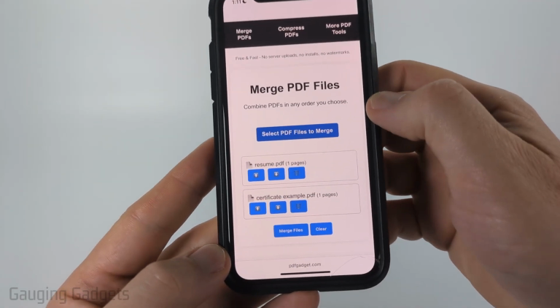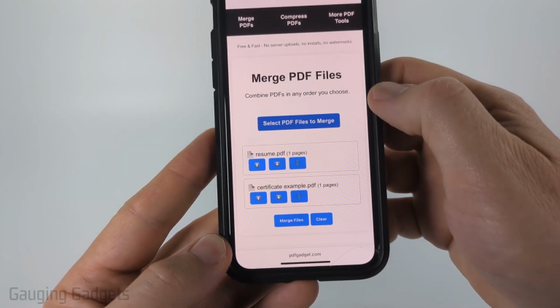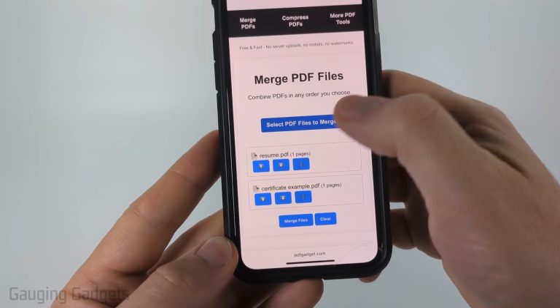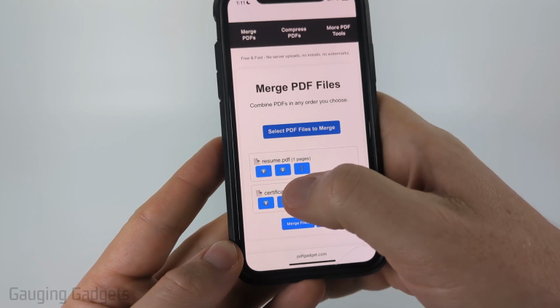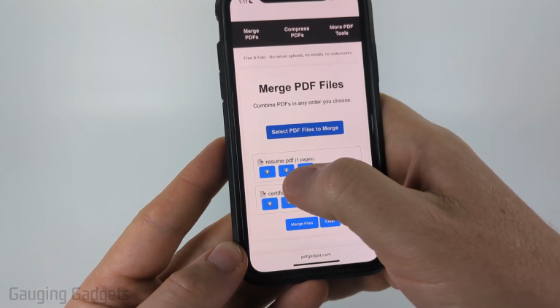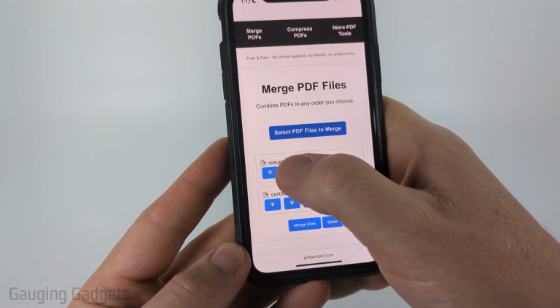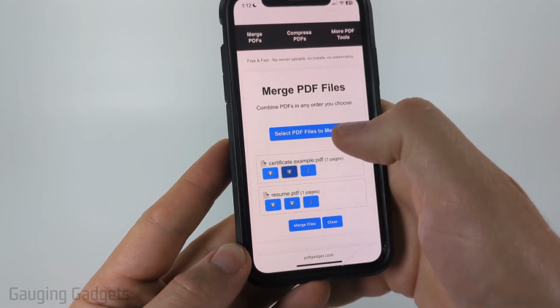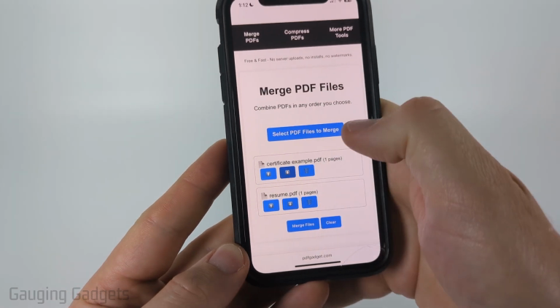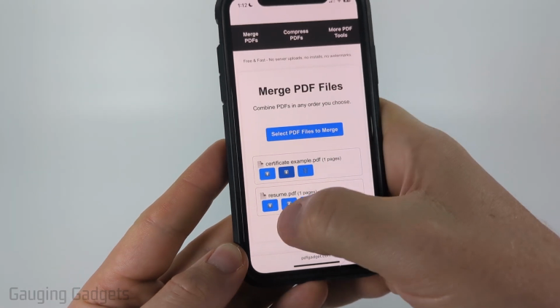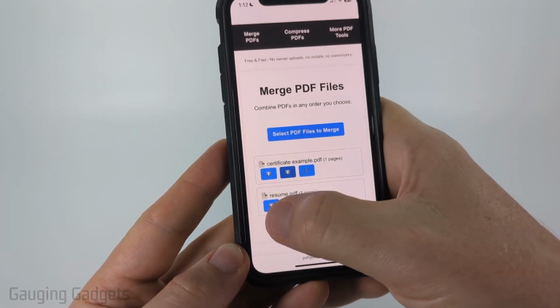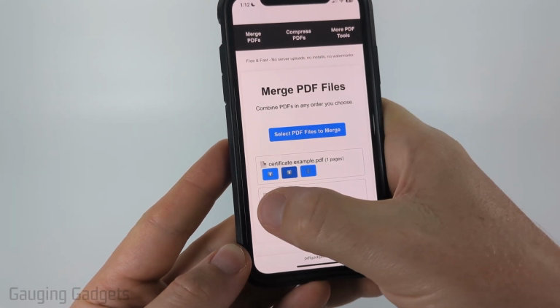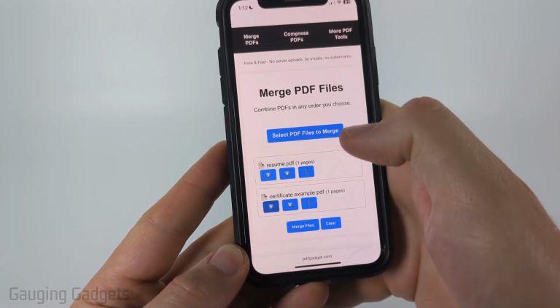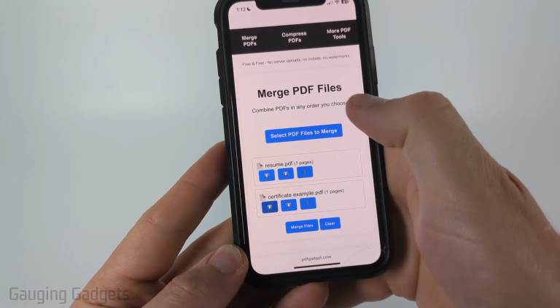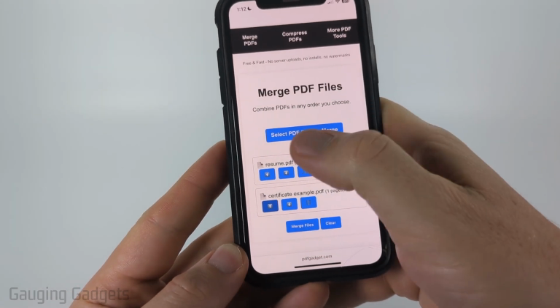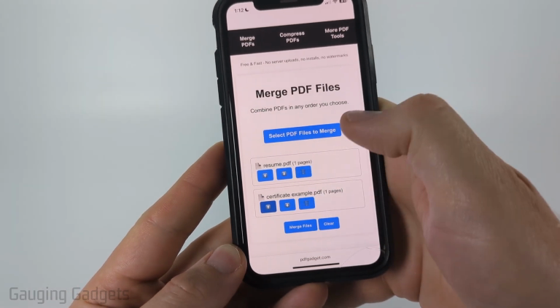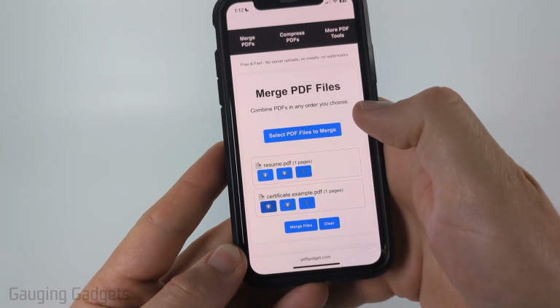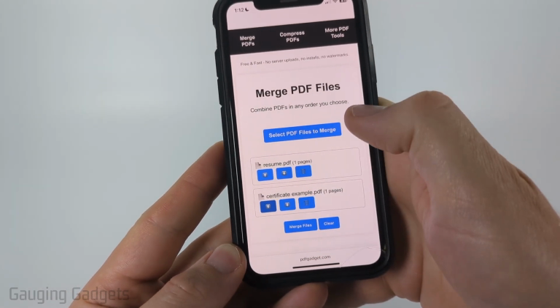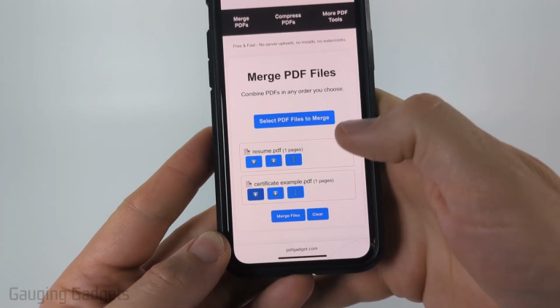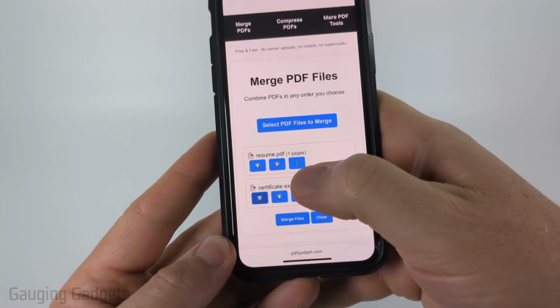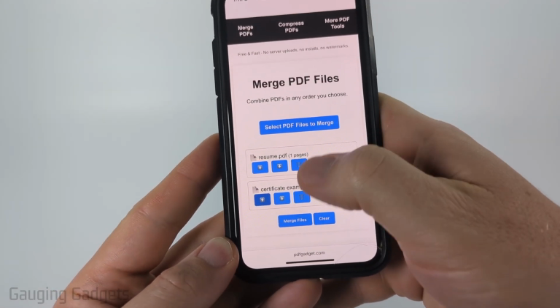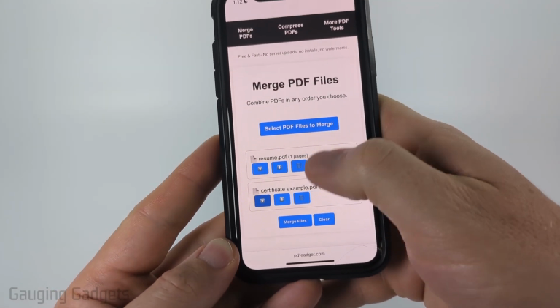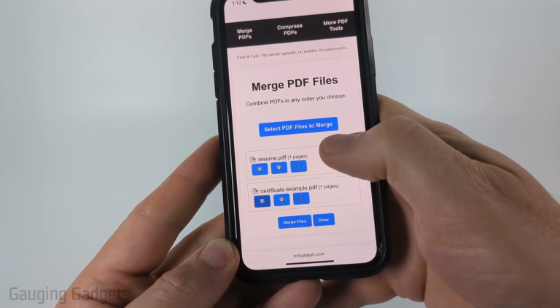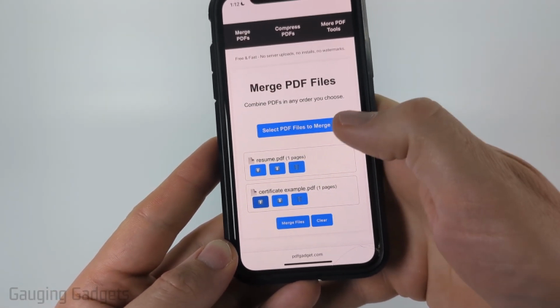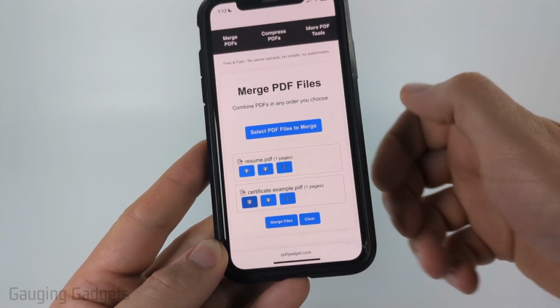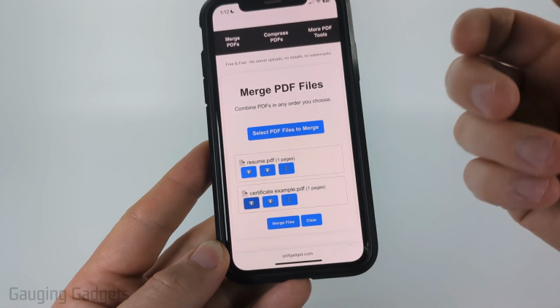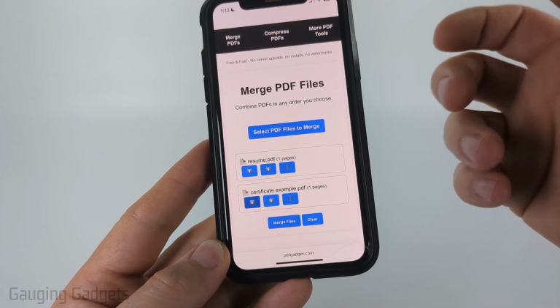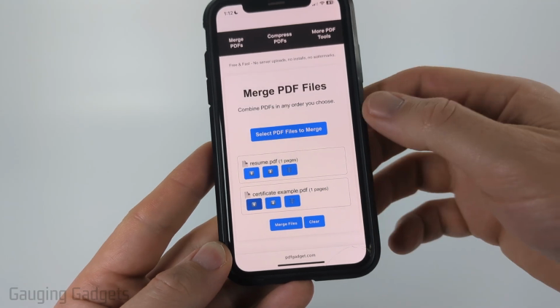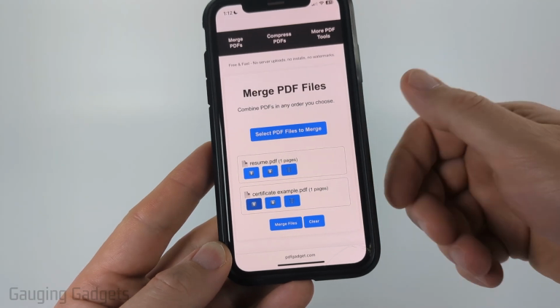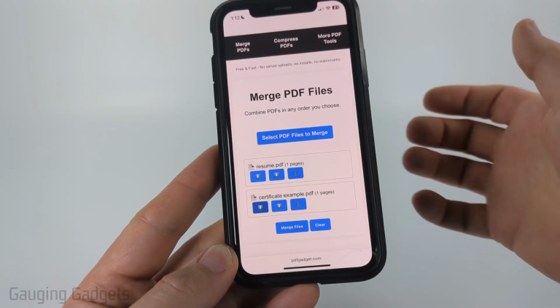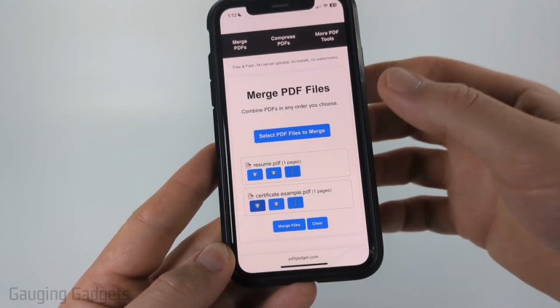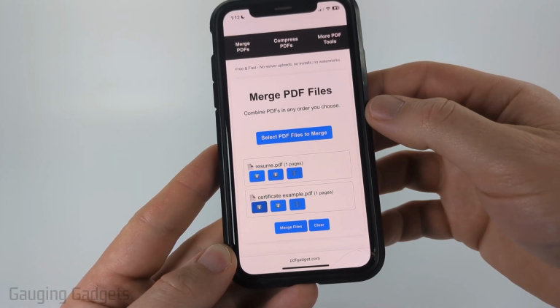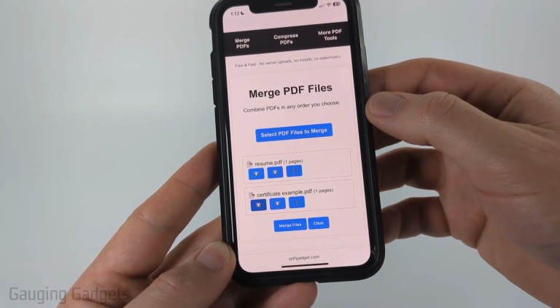Once you see this, we can use the arrows to change the order. I'm going to put the resume before the certificate, and you can use the trash can to remove a PDF that was accidentally selected.